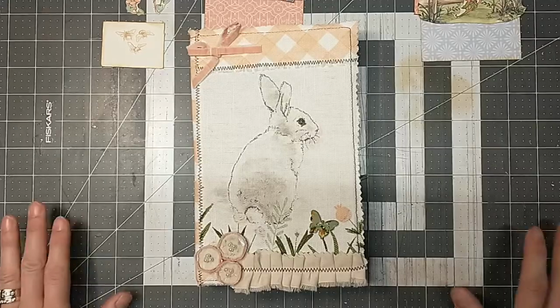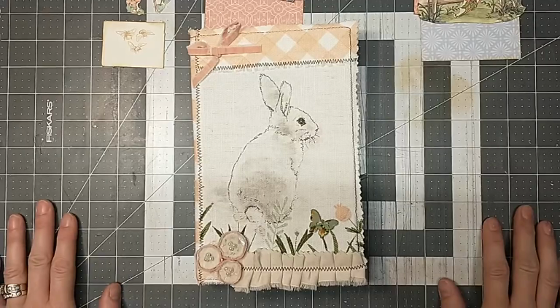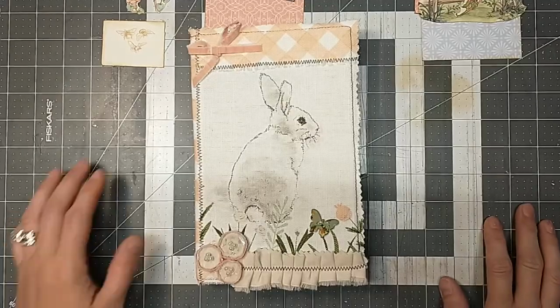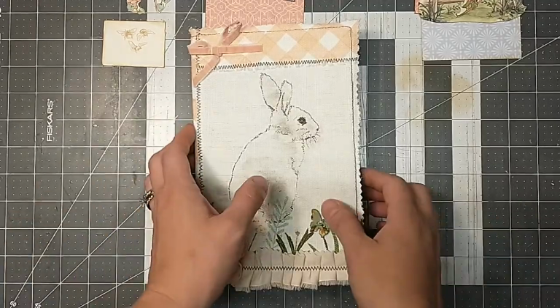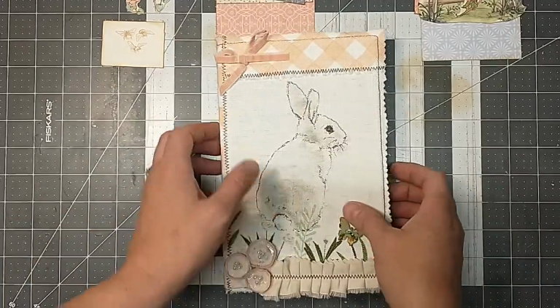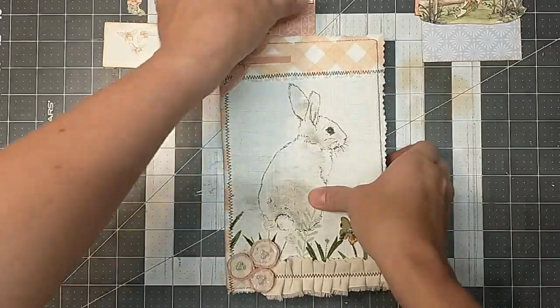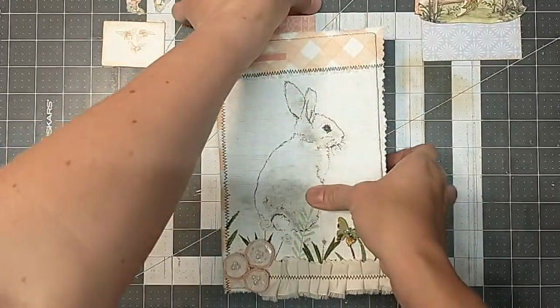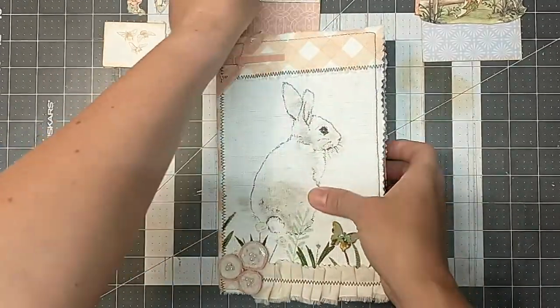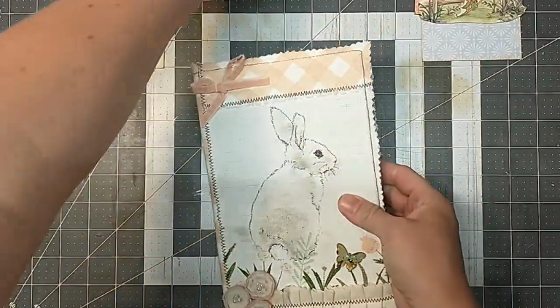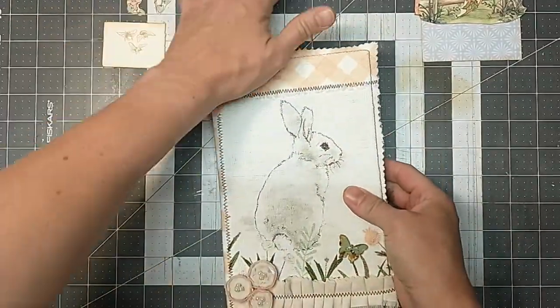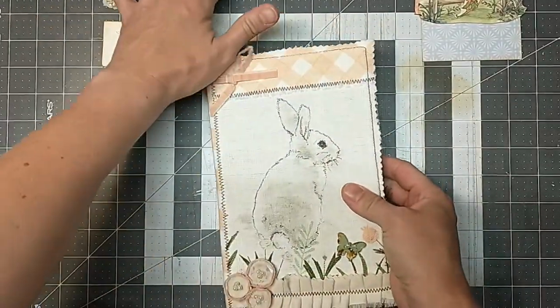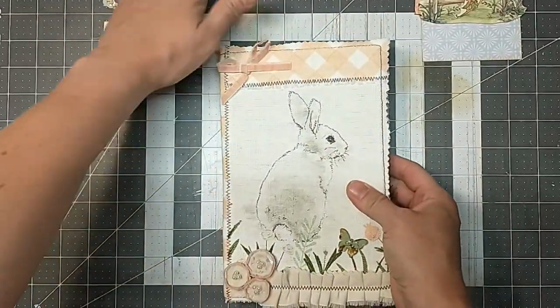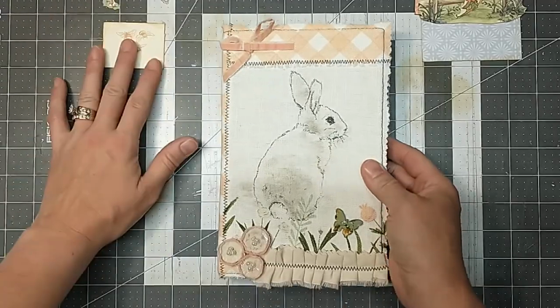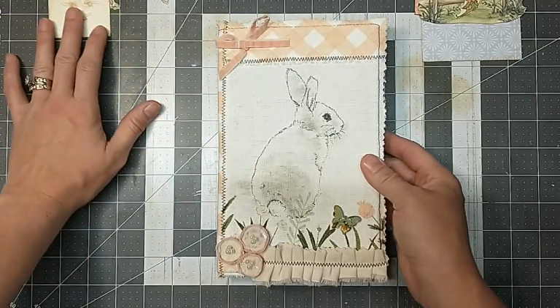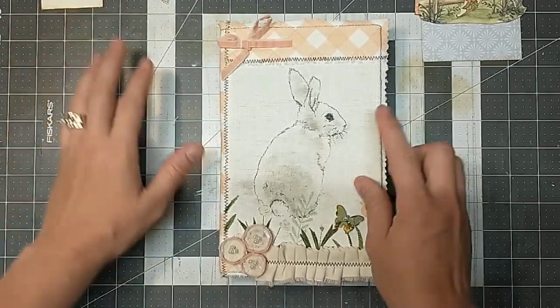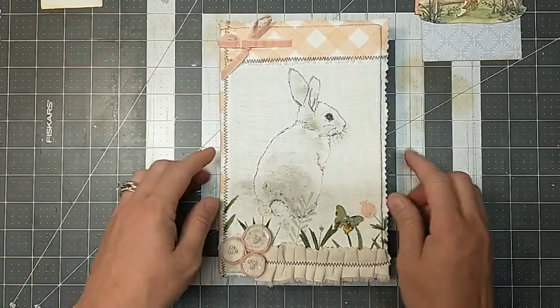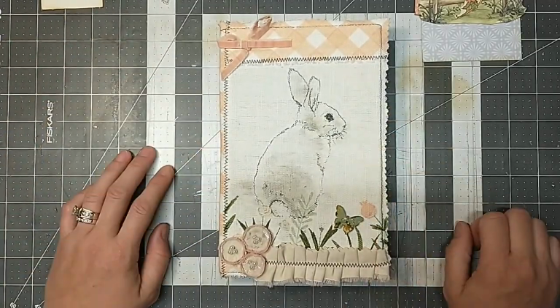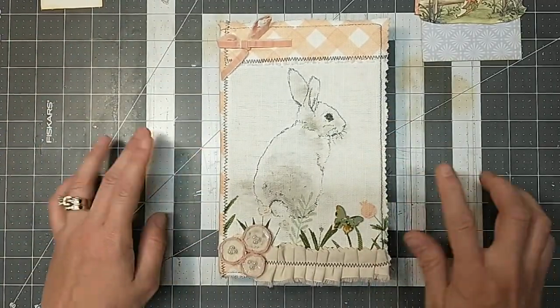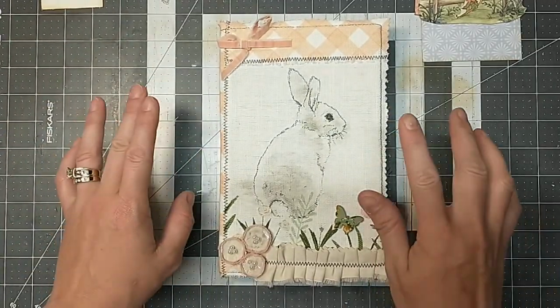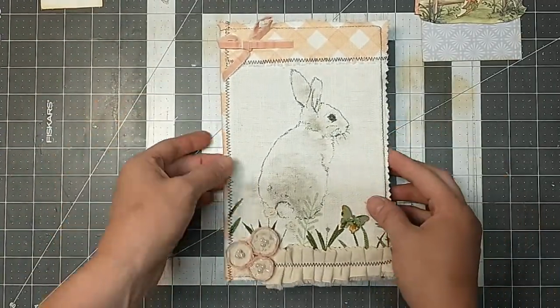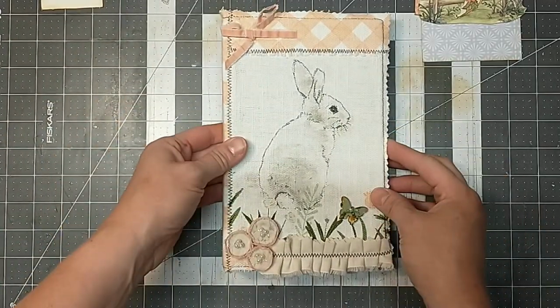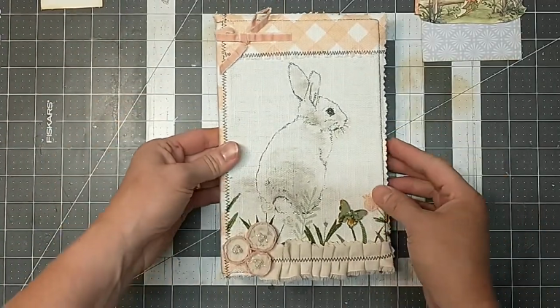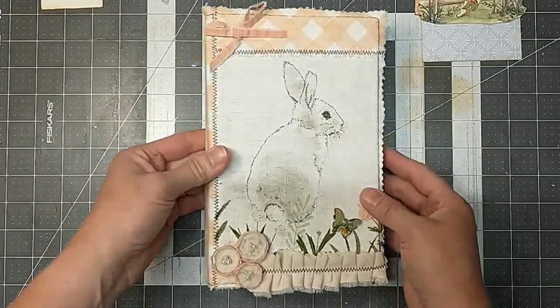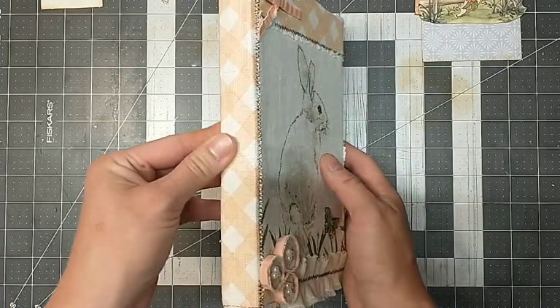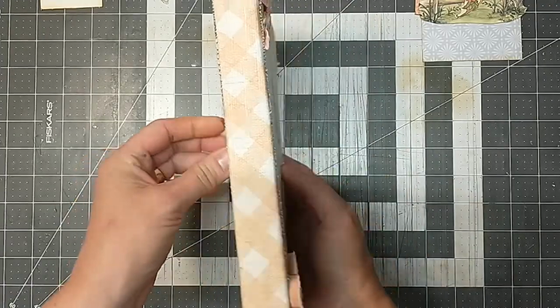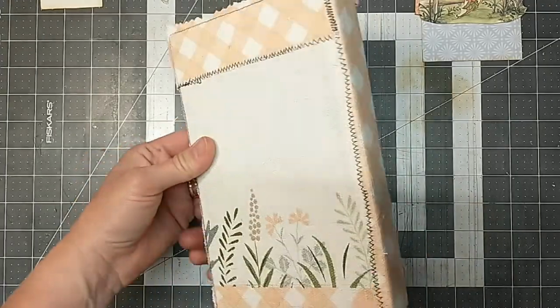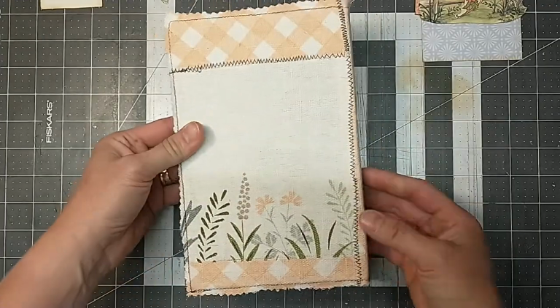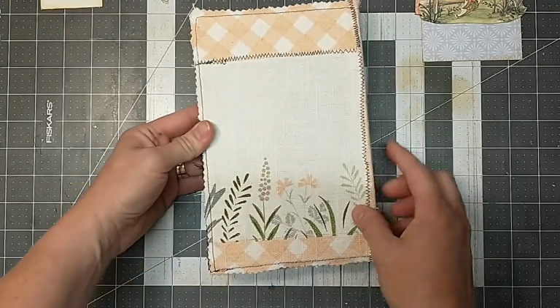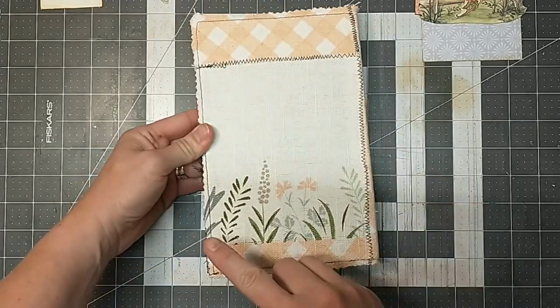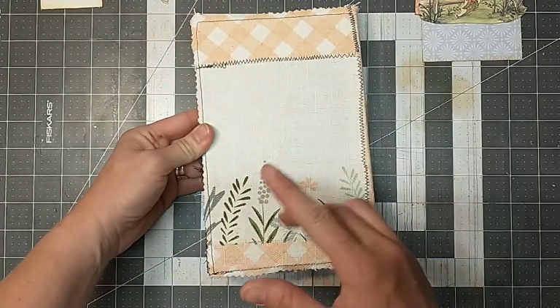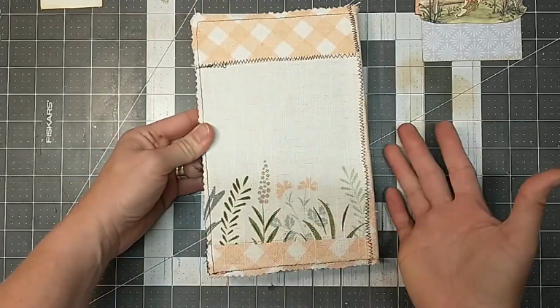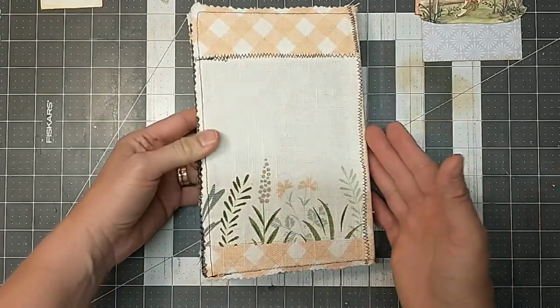Hey everyone, it's Lacey. Welcome to Paws and Paper. I am here to start a new project today. I am starting this journal and I've done the cover, but I want to go ahead and show you guys — we're going to do the whole inside together.